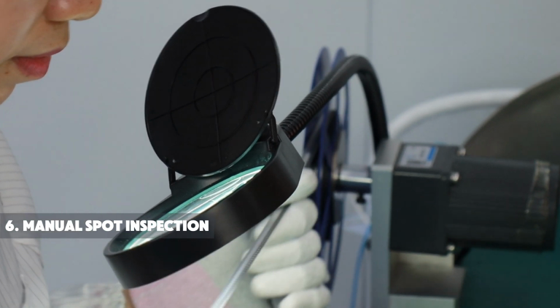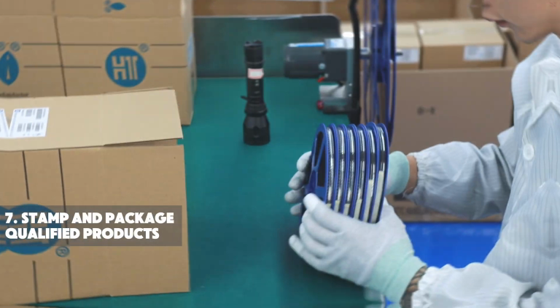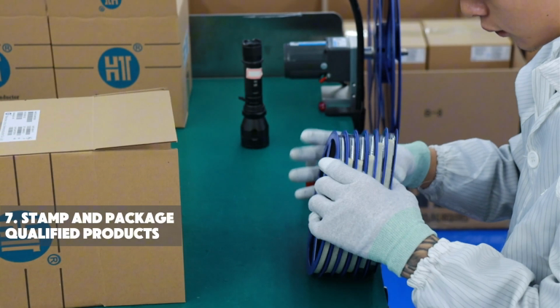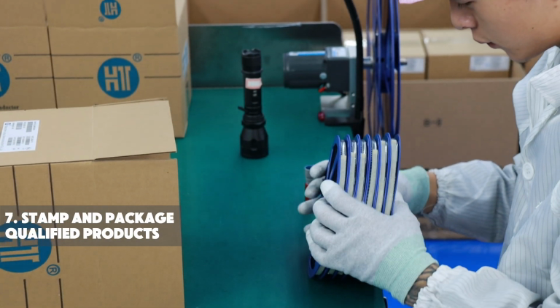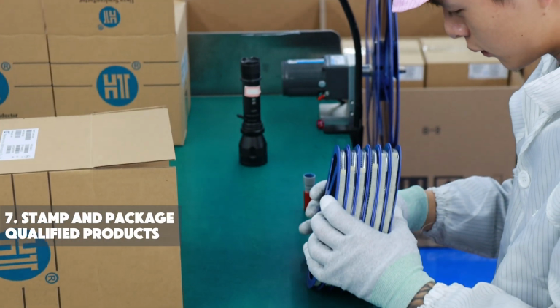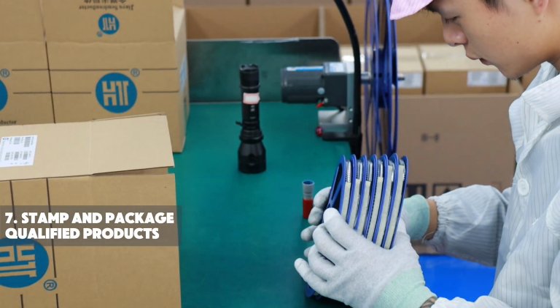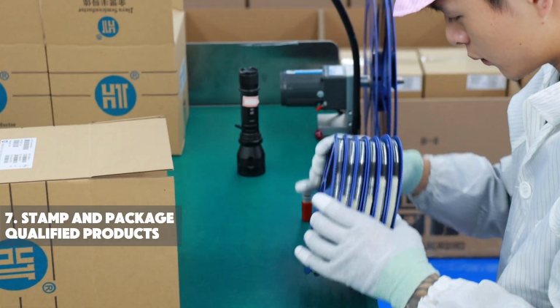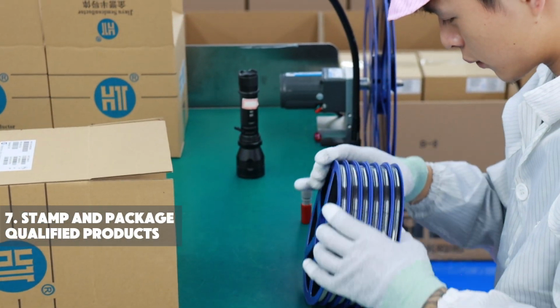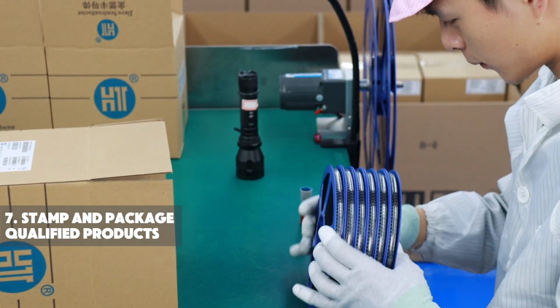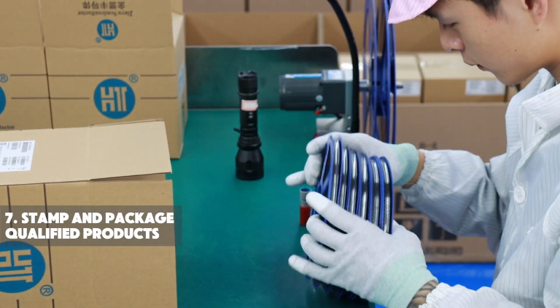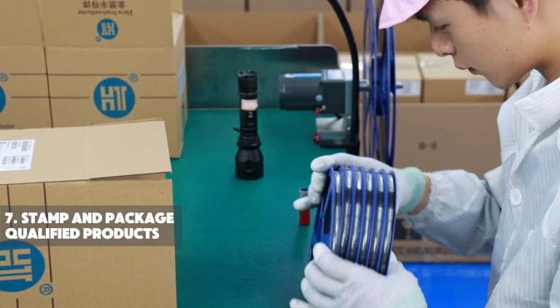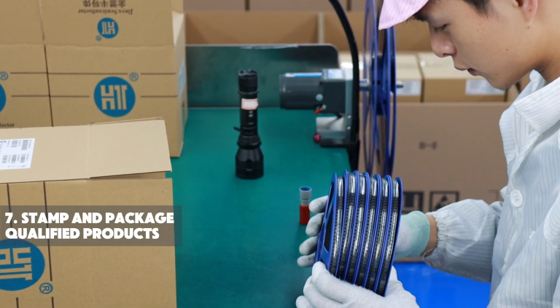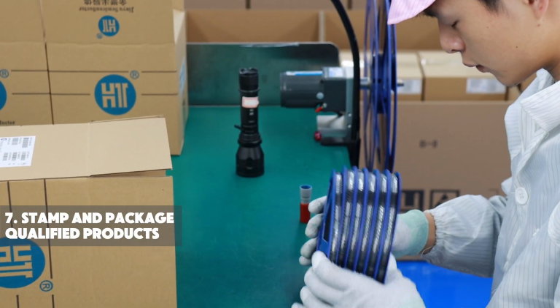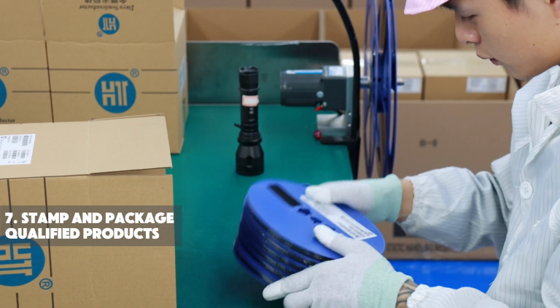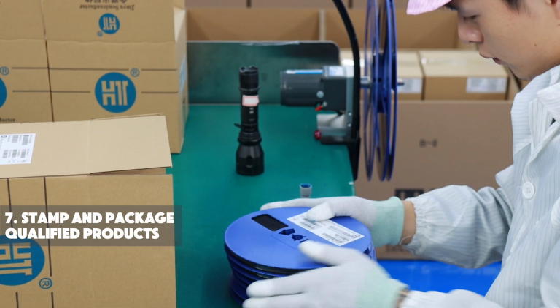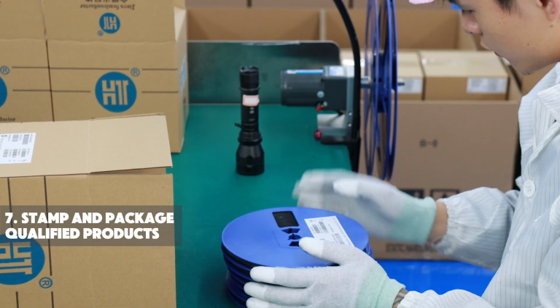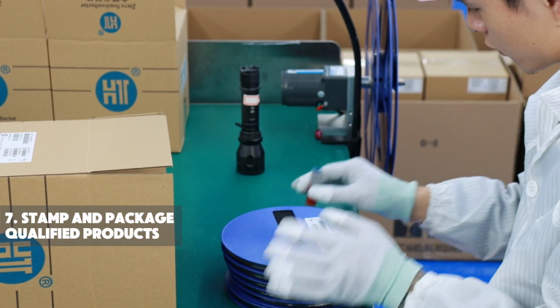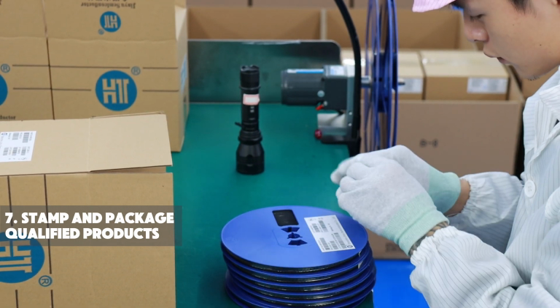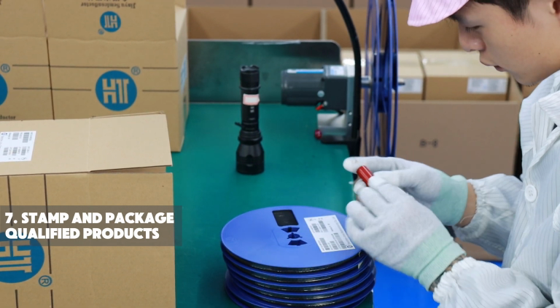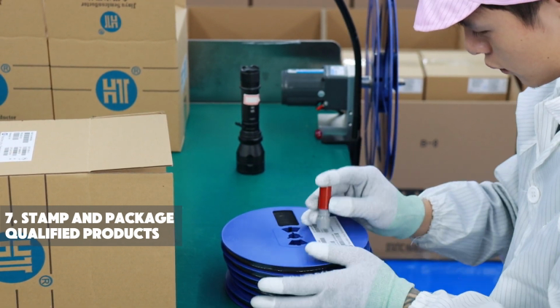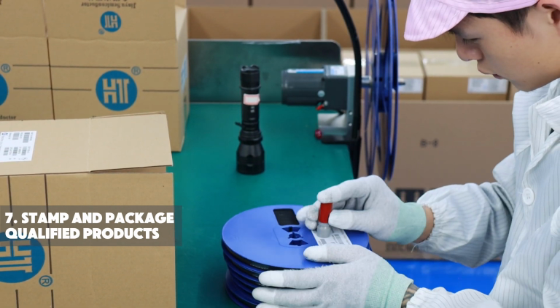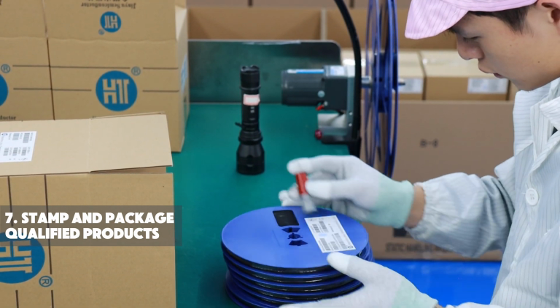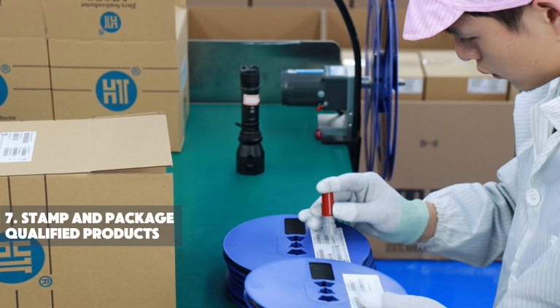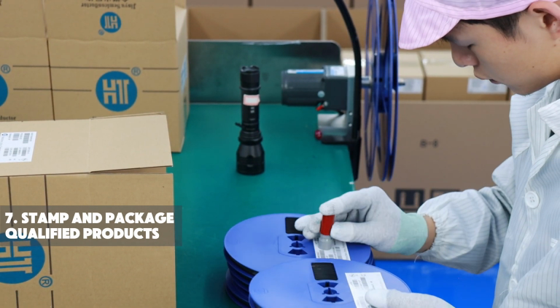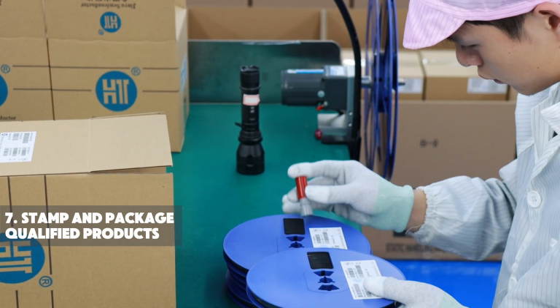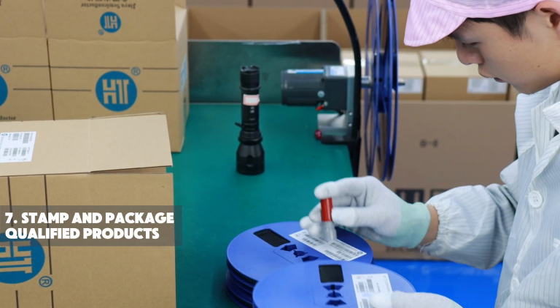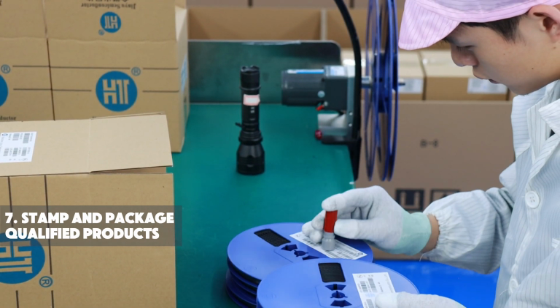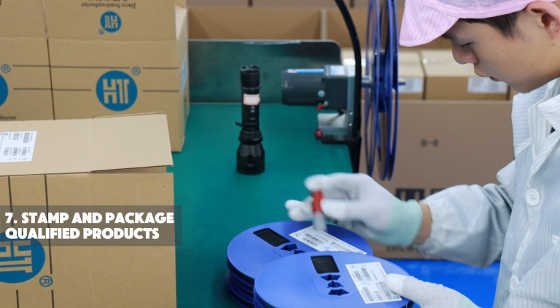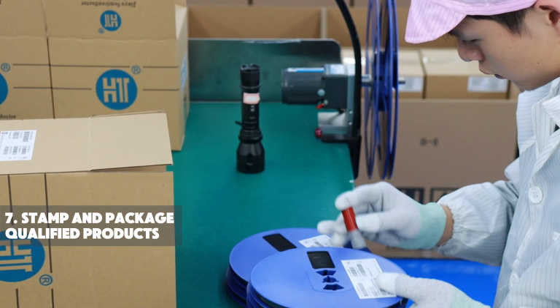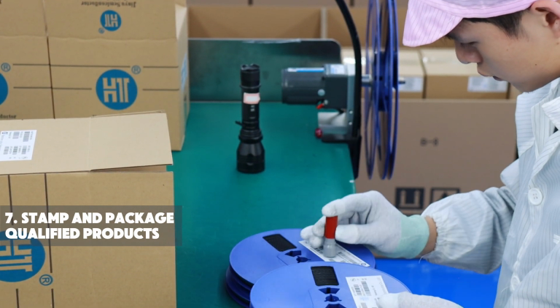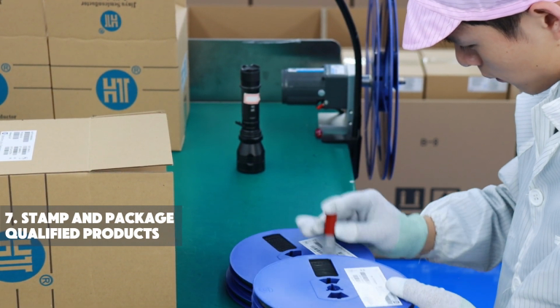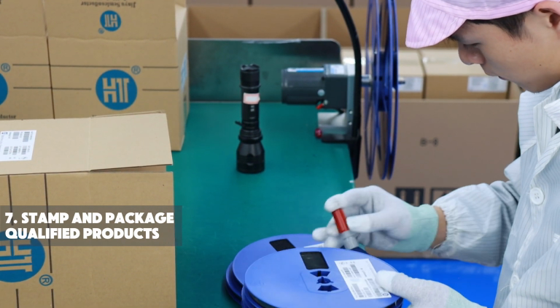After all processes are completed, we stamp the data on the entire batch of chips and proceed with packaging.